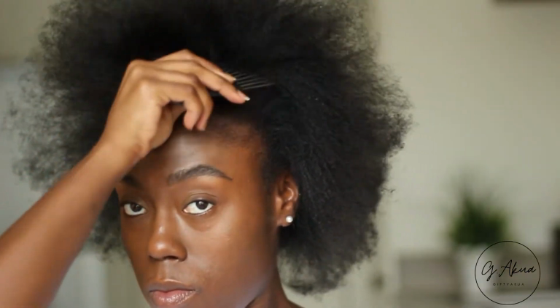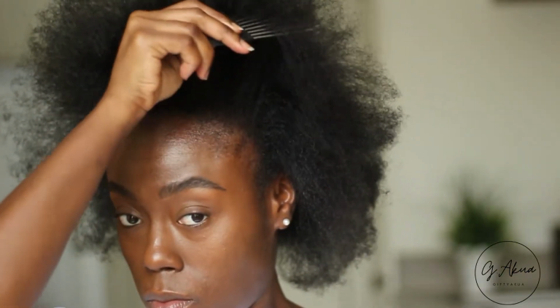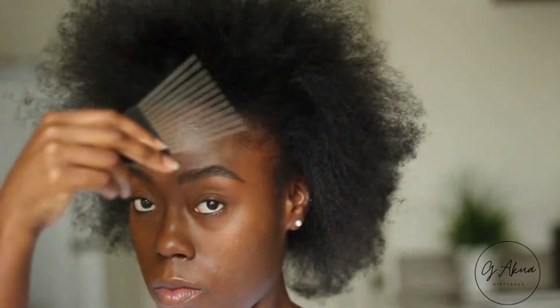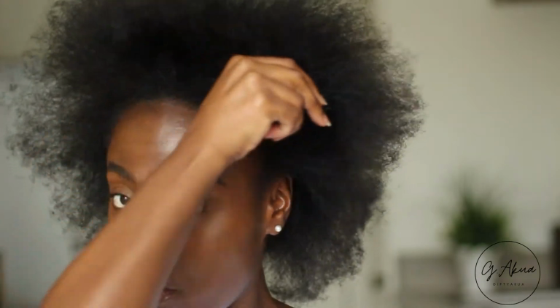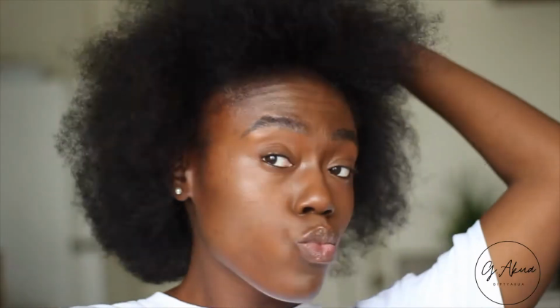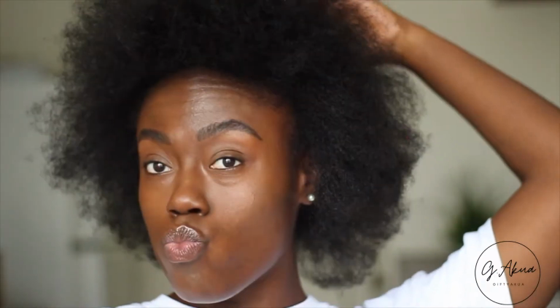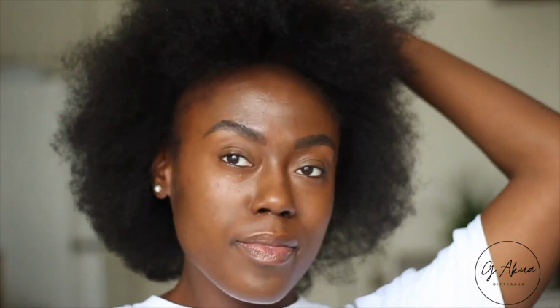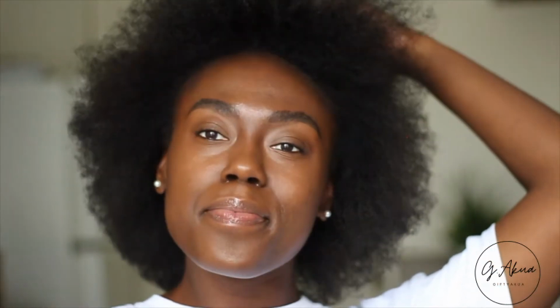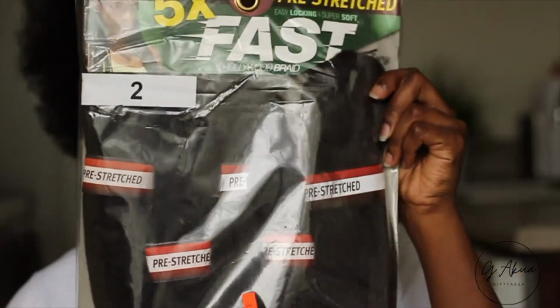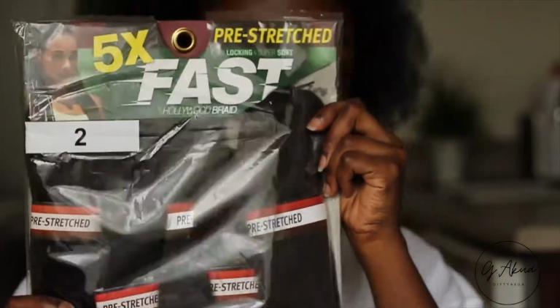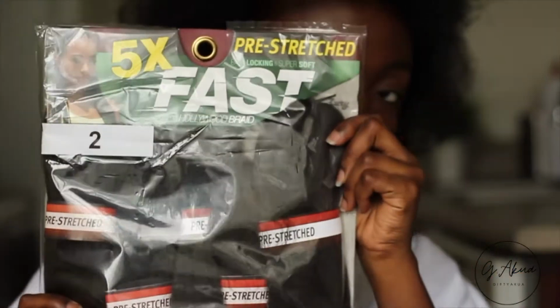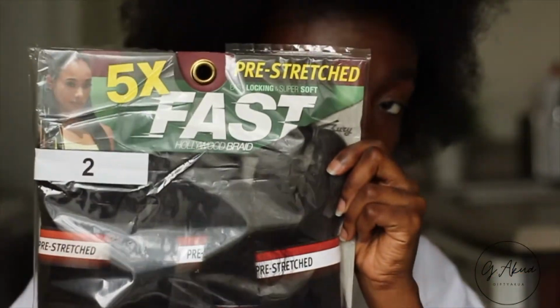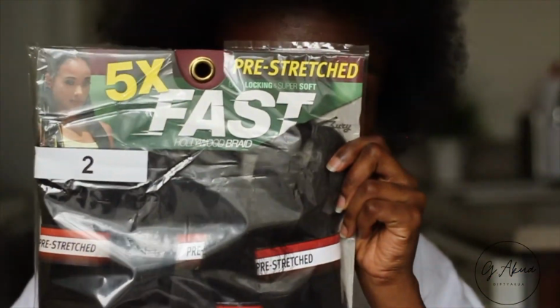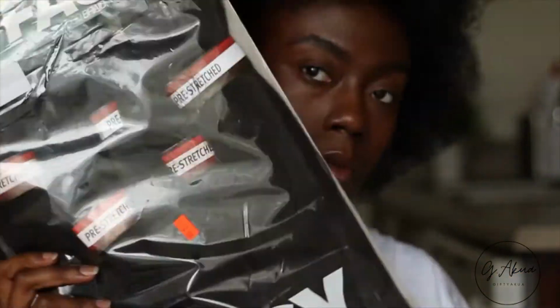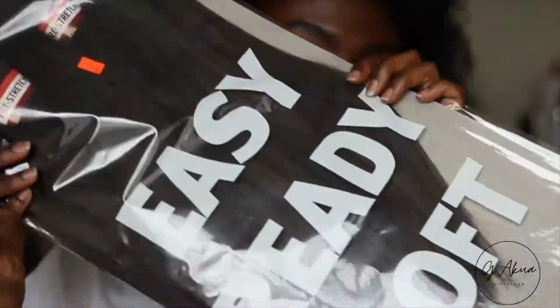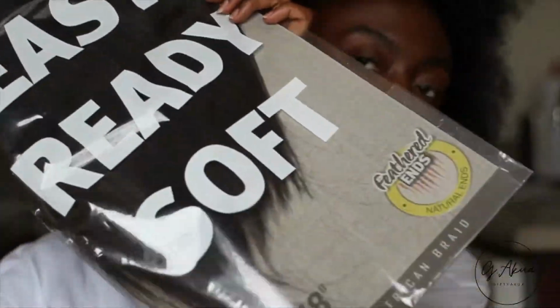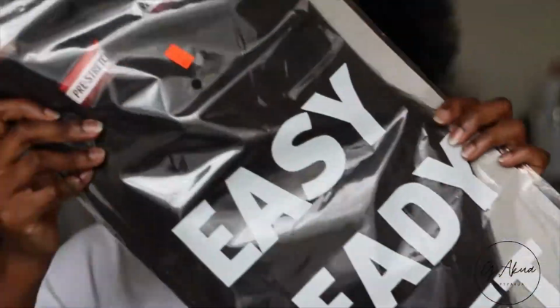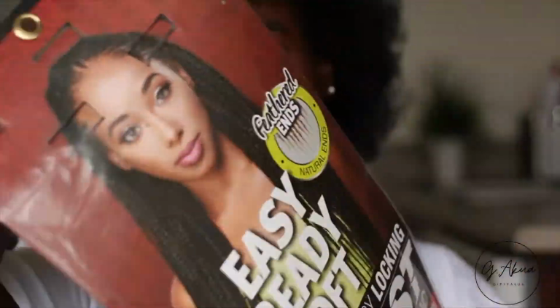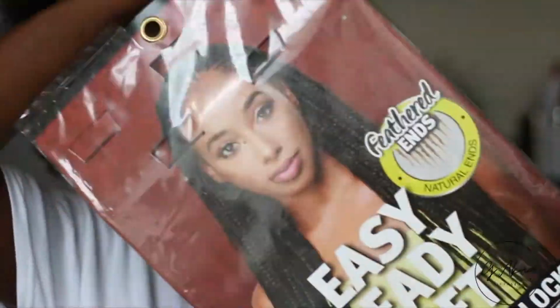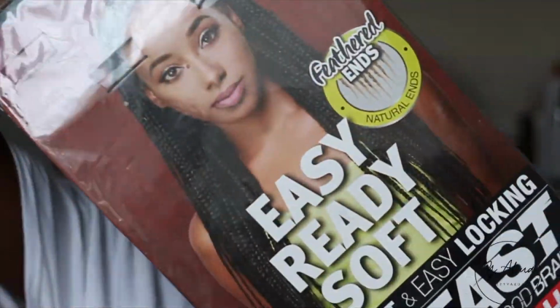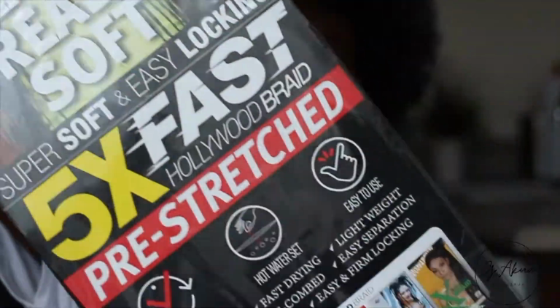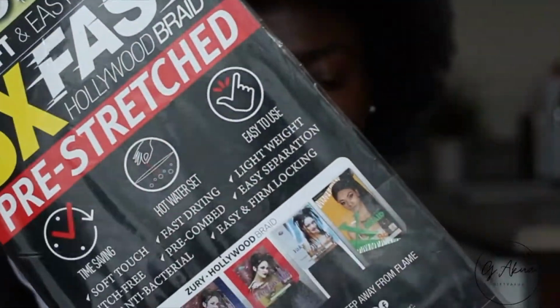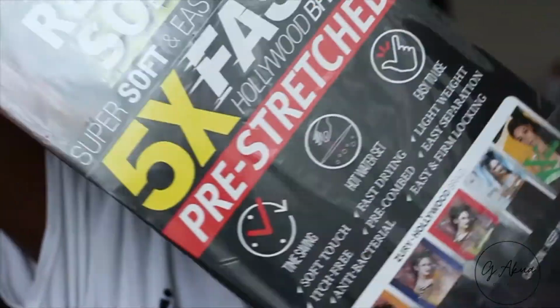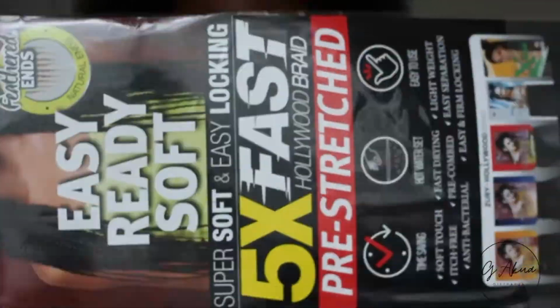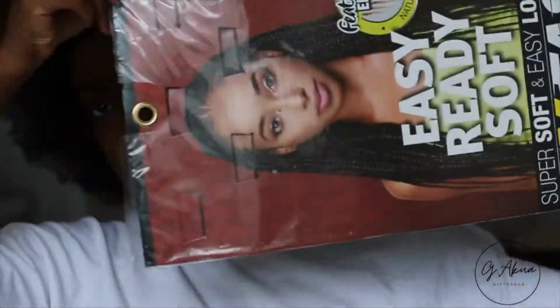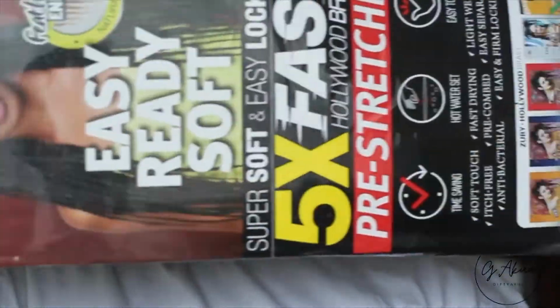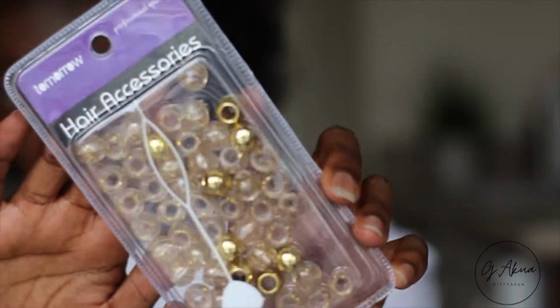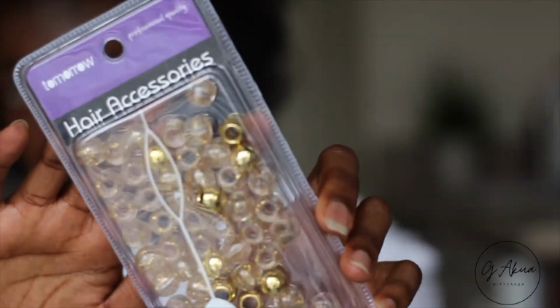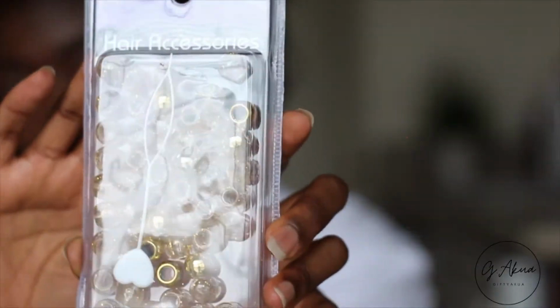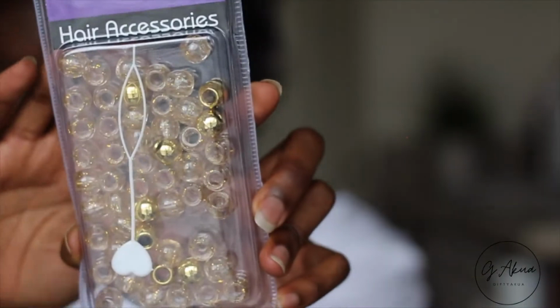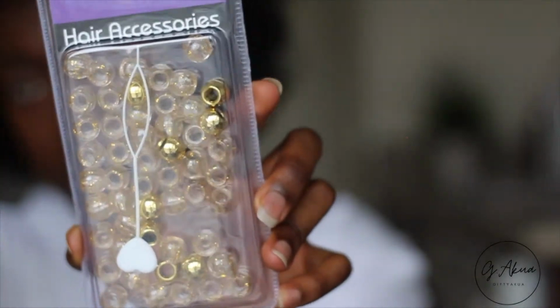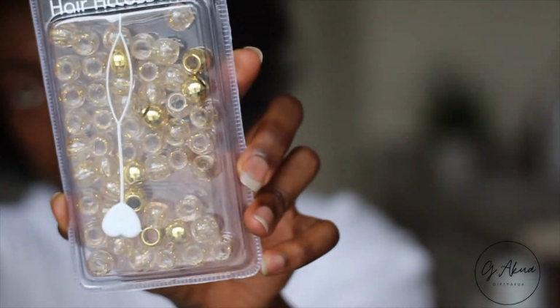And onto the braiding hair — this is from the Zuri Hollywood Braid collection. It comes five pieces in one pack, it's pre-stretched, and it is actually very soft.